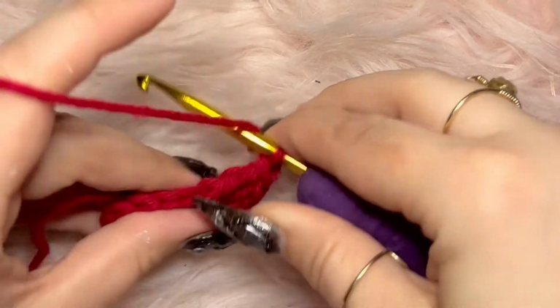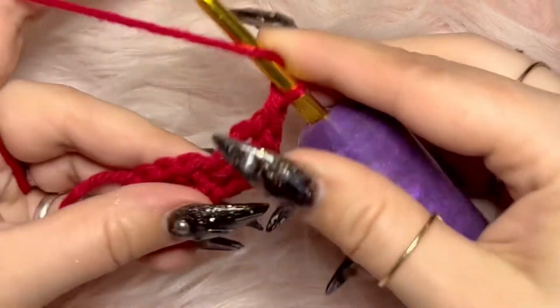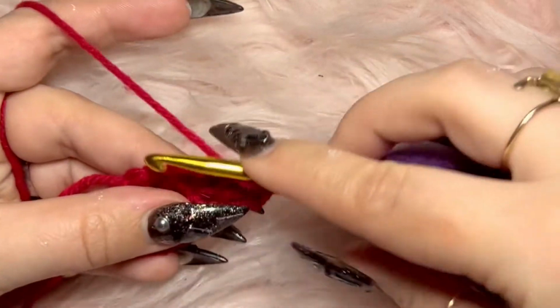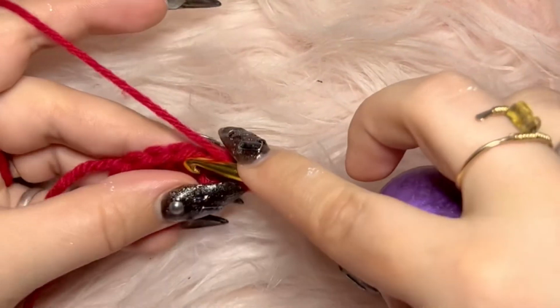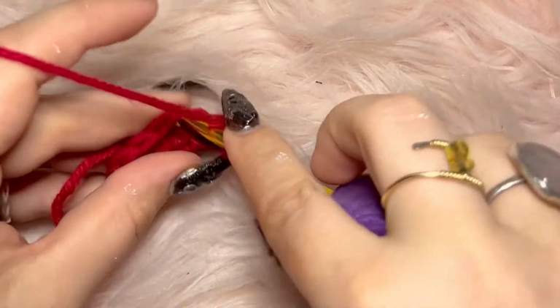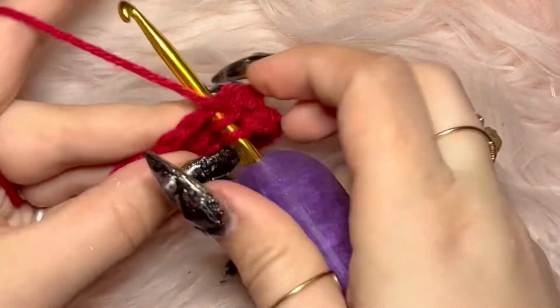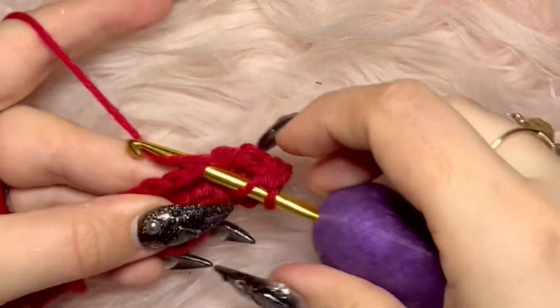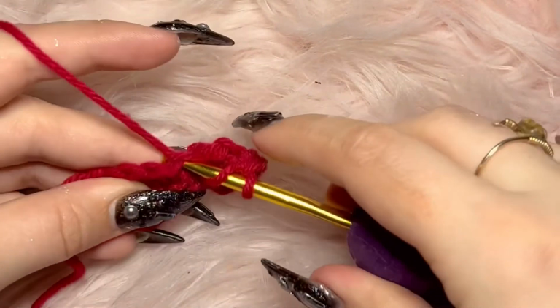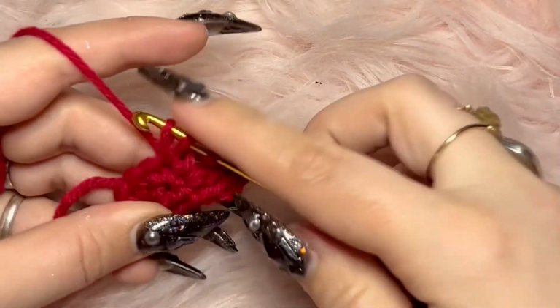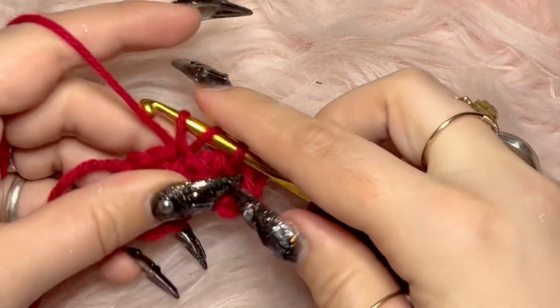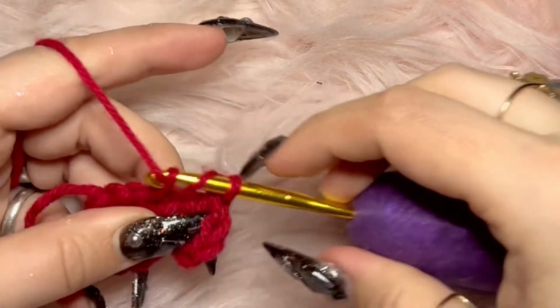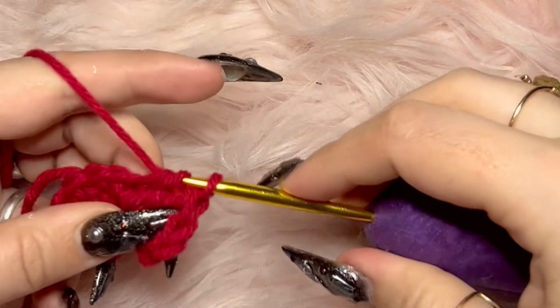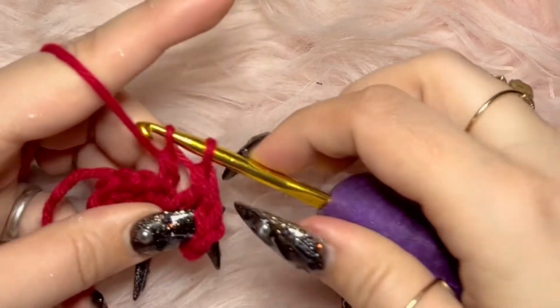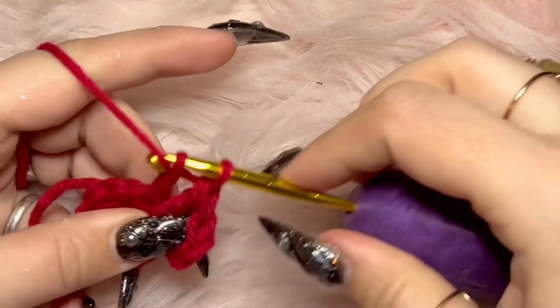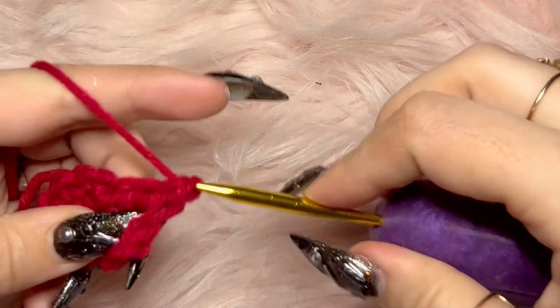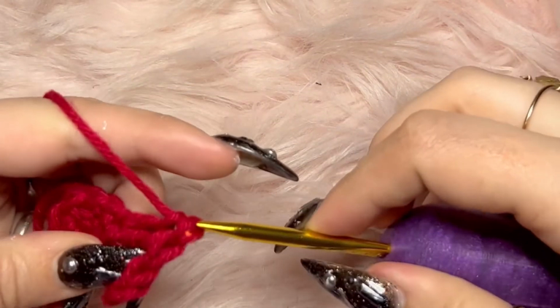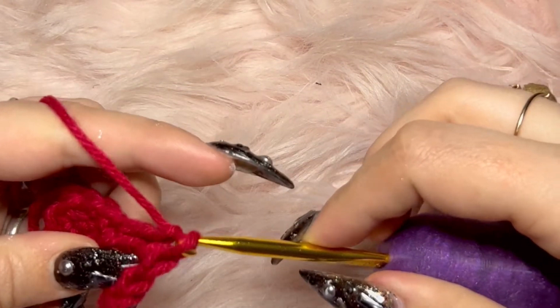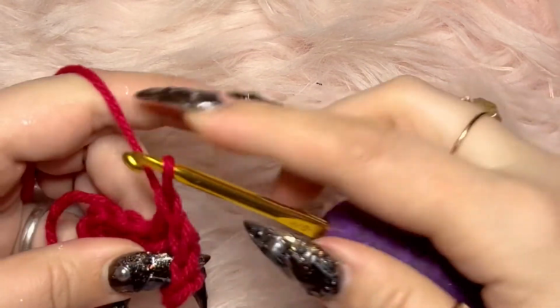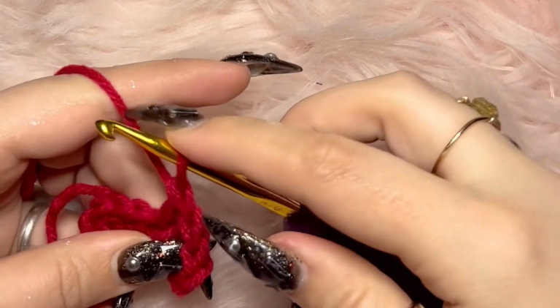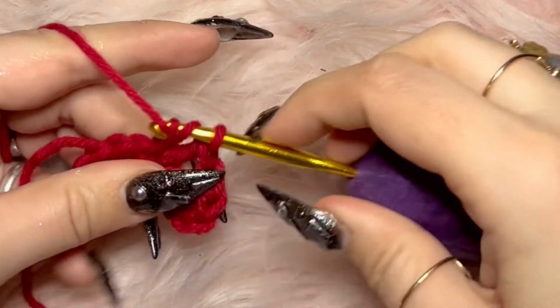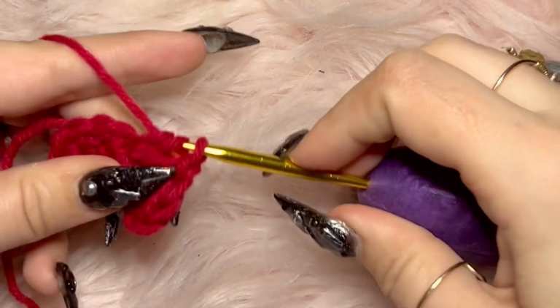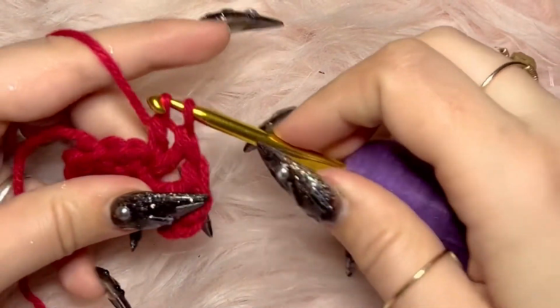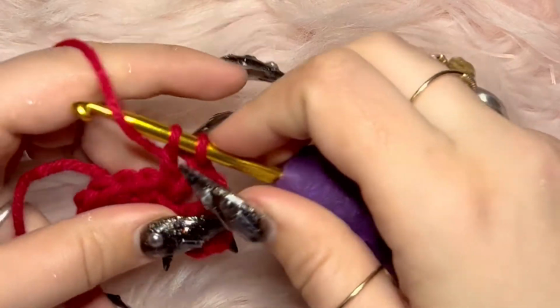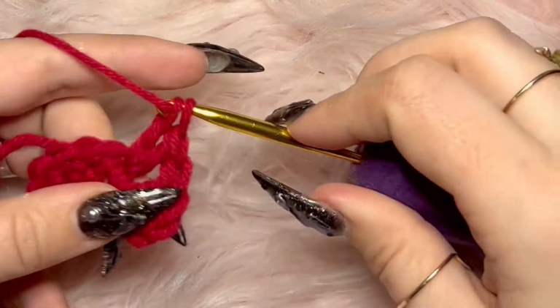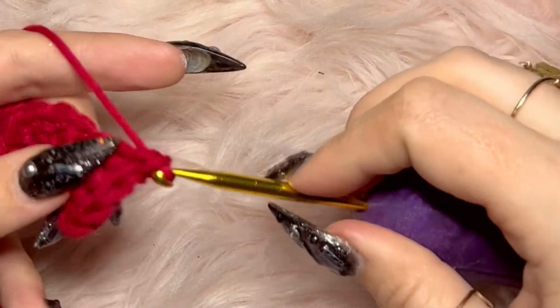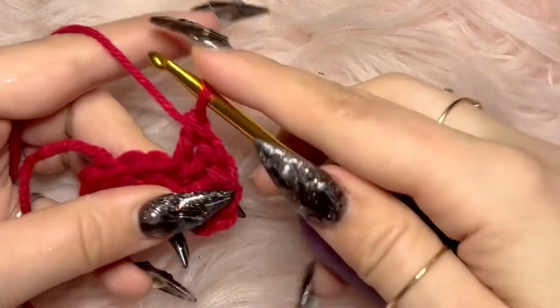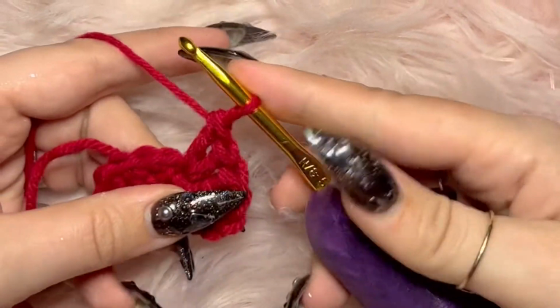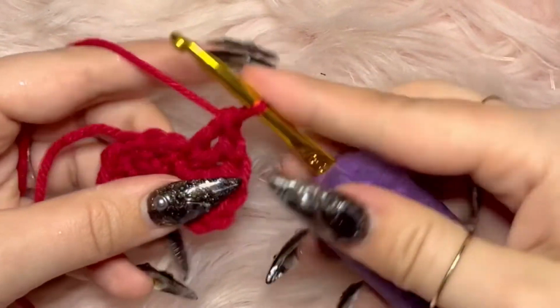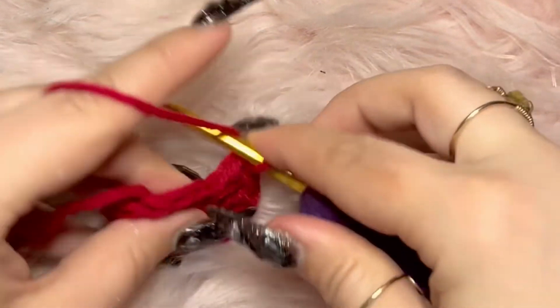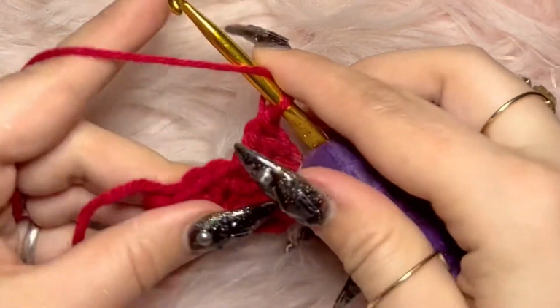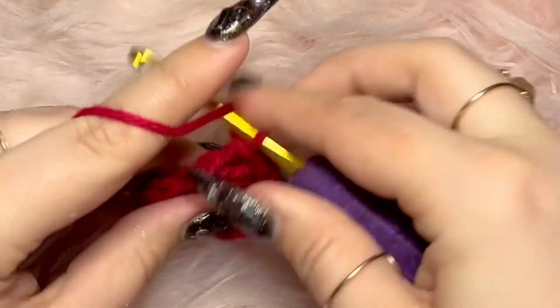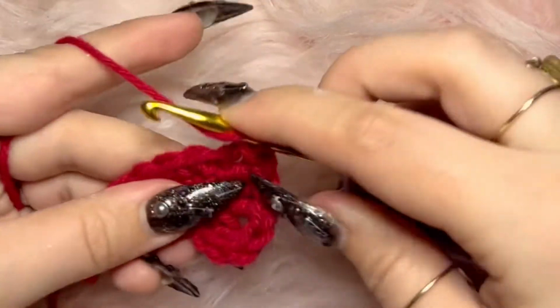Wrap your yarn around your hook once, stick it through the next space, wrap your yarn around your hook, pull it through, and then pull through two loops at a time until there's one left — only twice. That's why it's called double crochet. For this pattern, you're gonna do that twice in a loop, and then move on to your half double crochet.